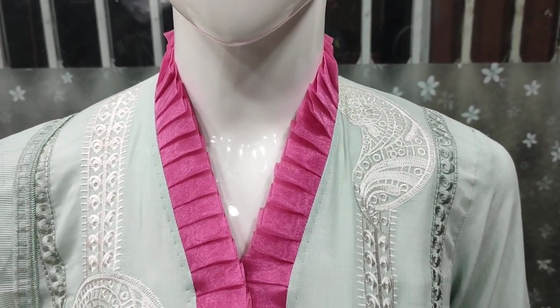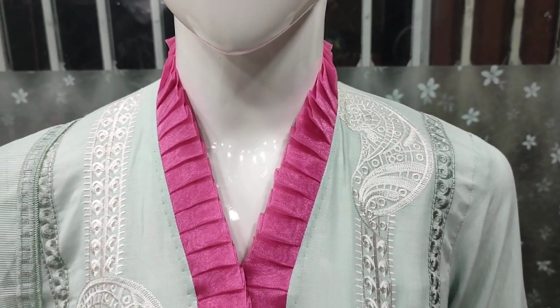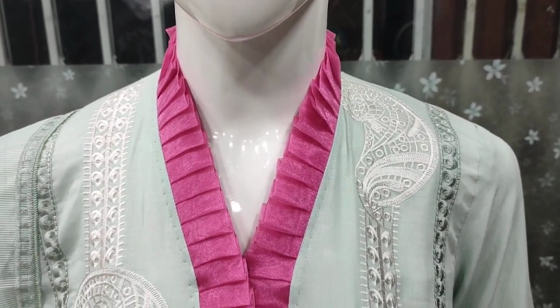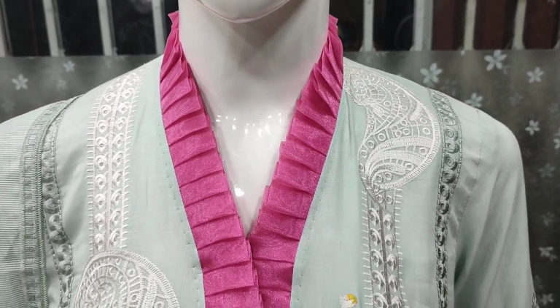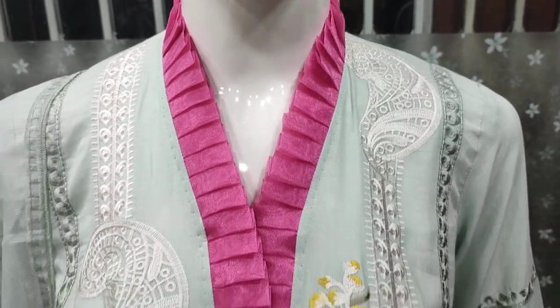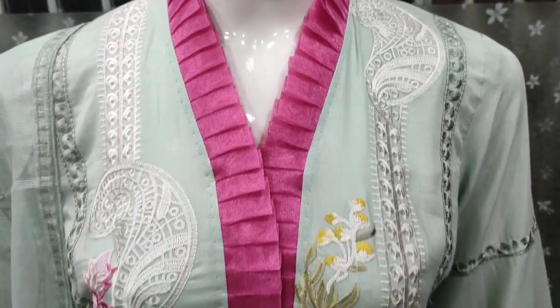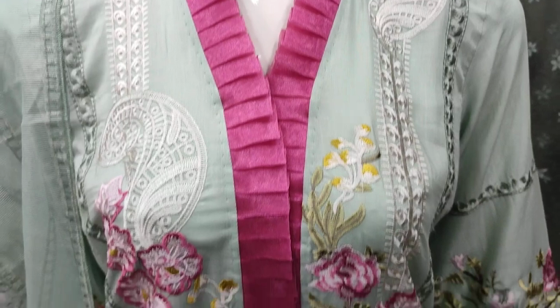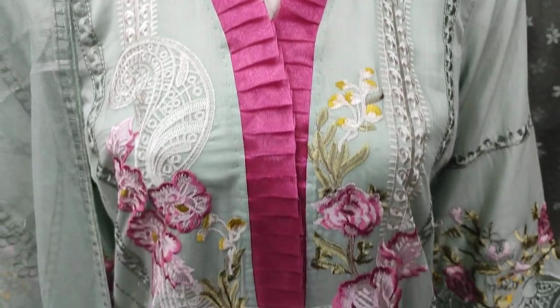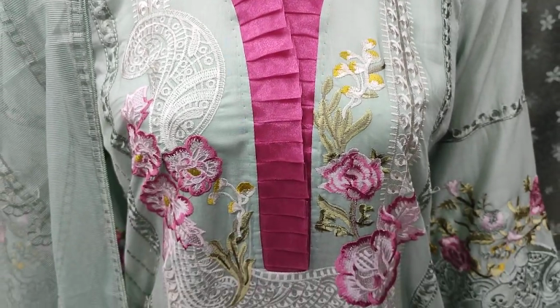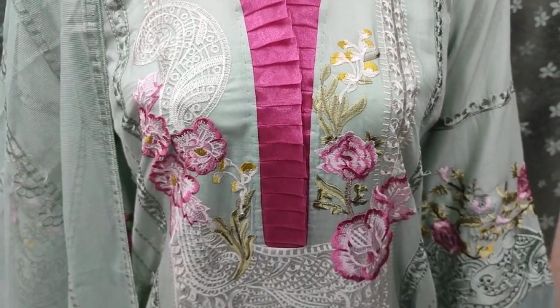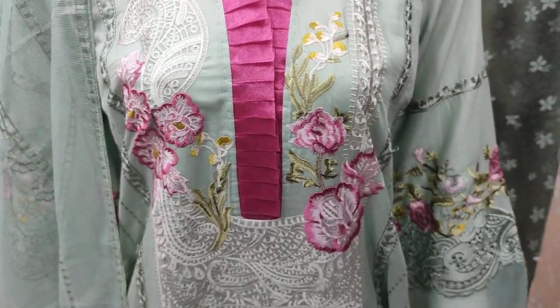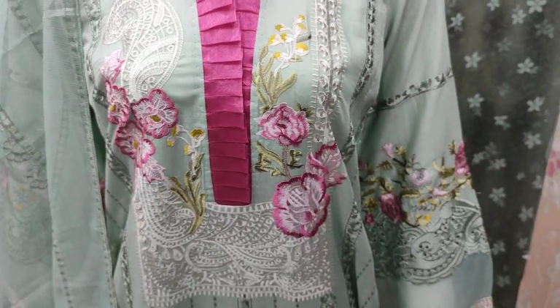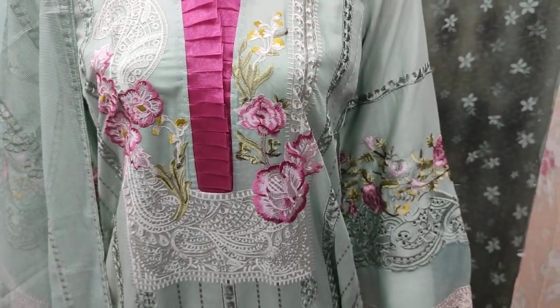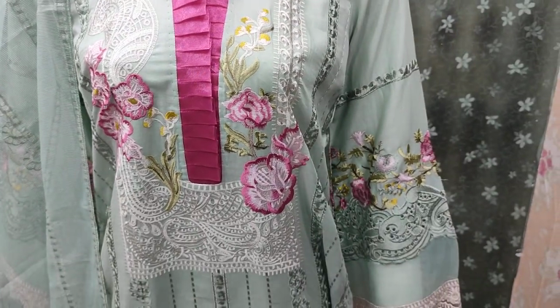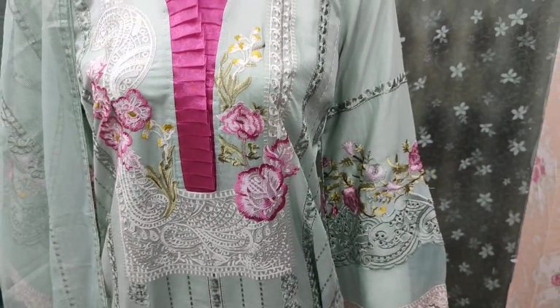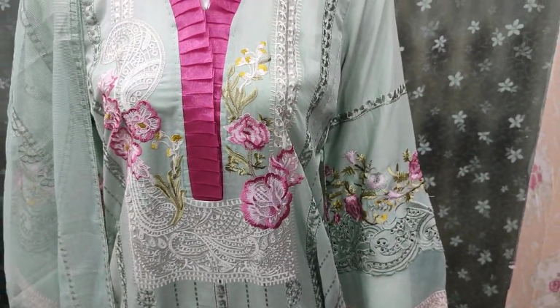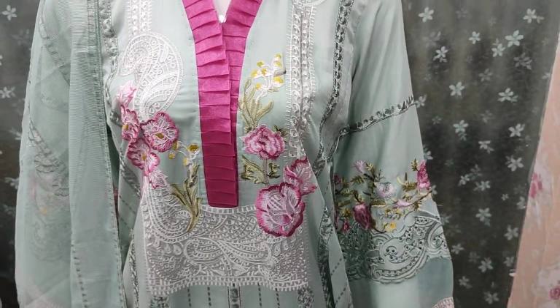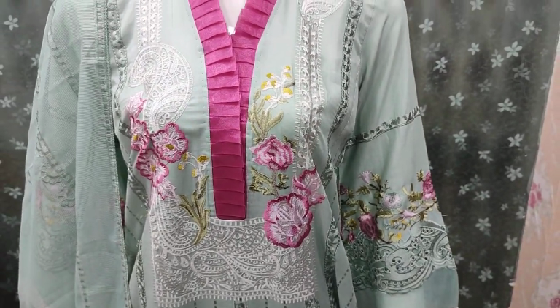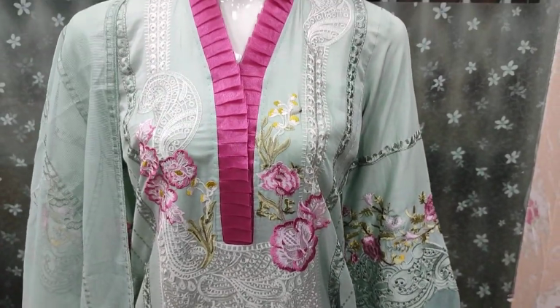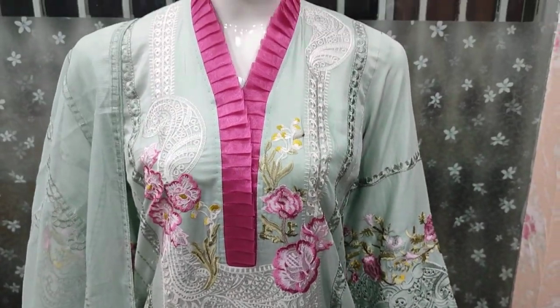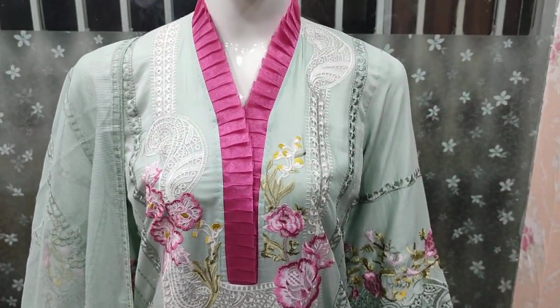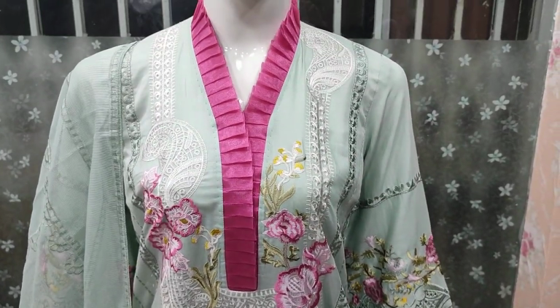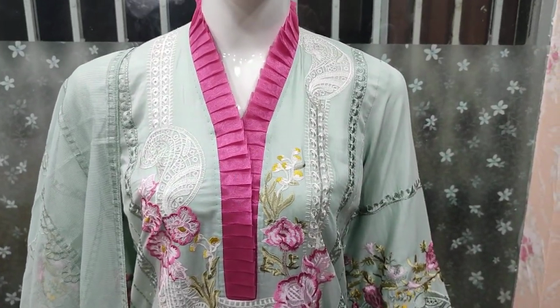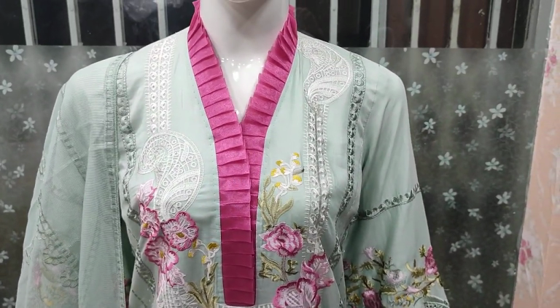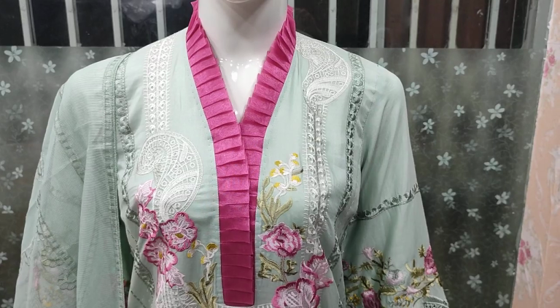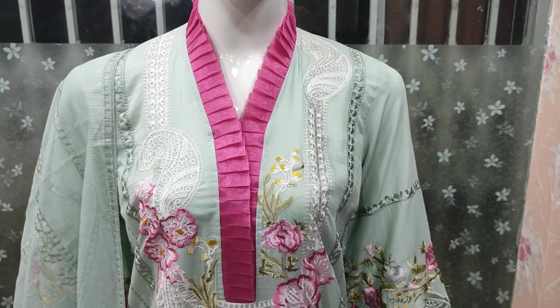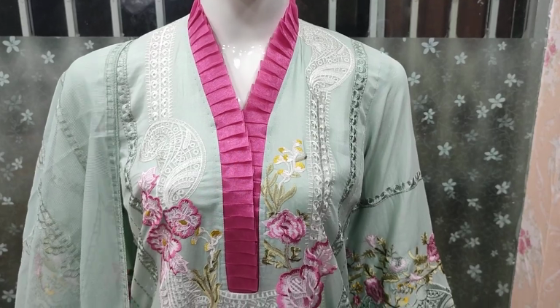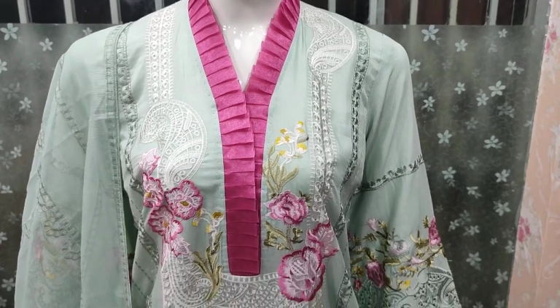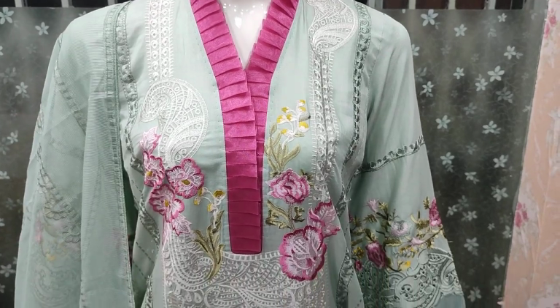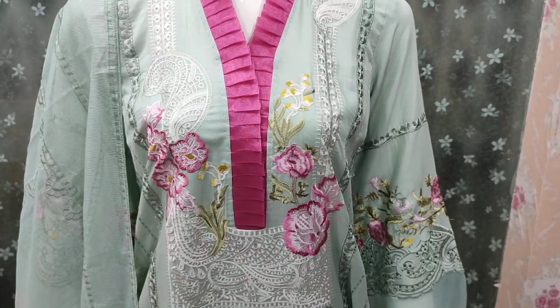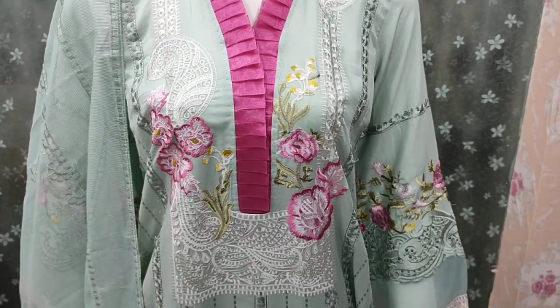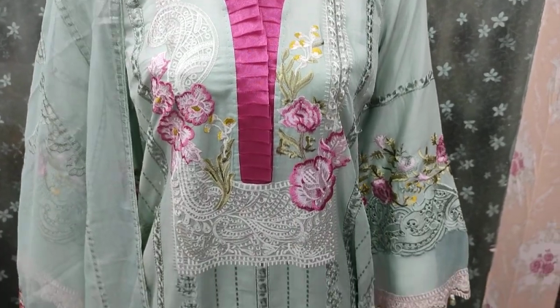Unstitched cost is 4000. Same as it is stitched, then it will be 2040.